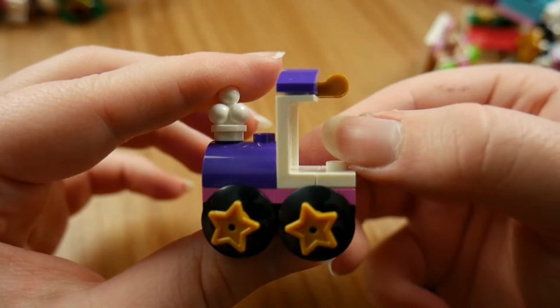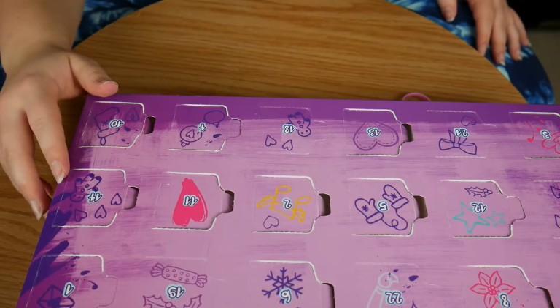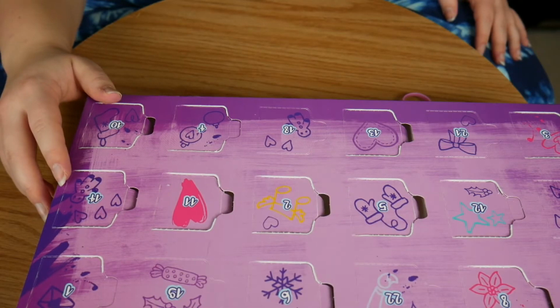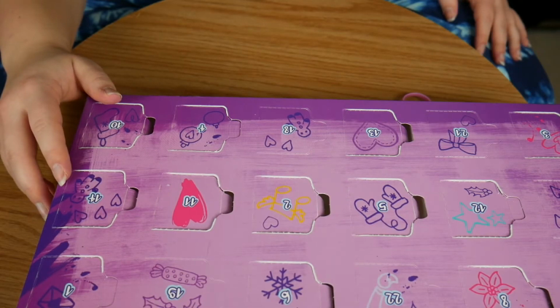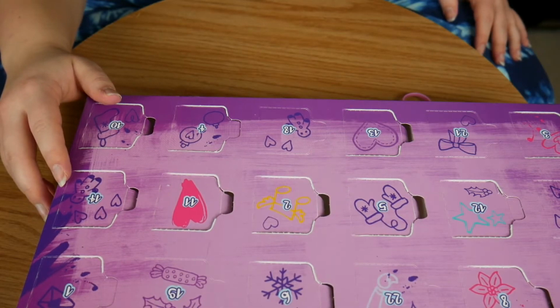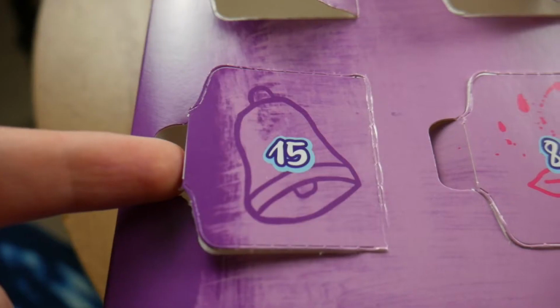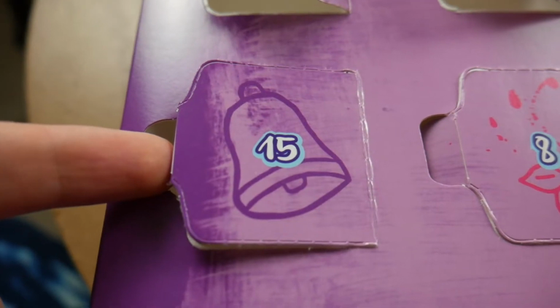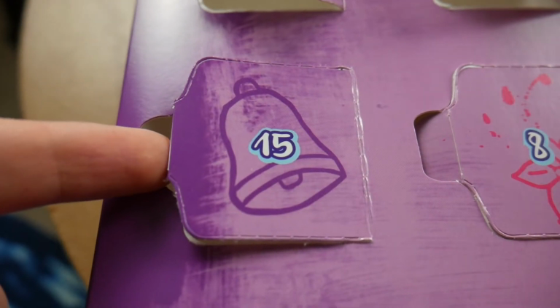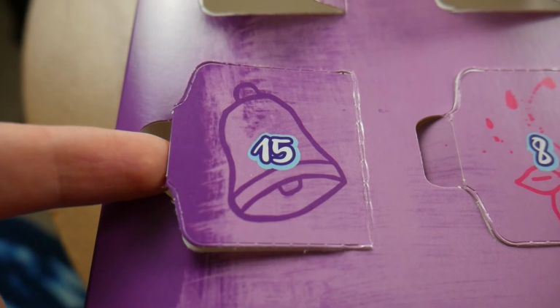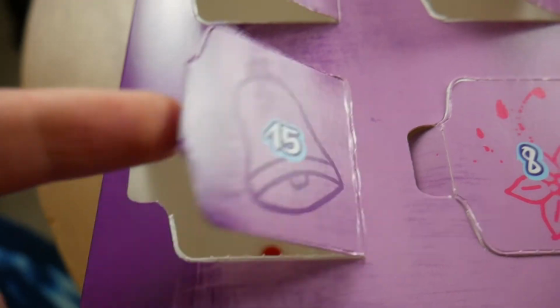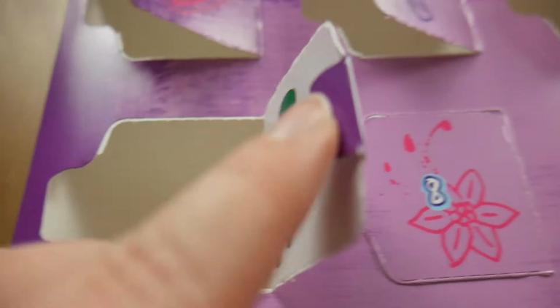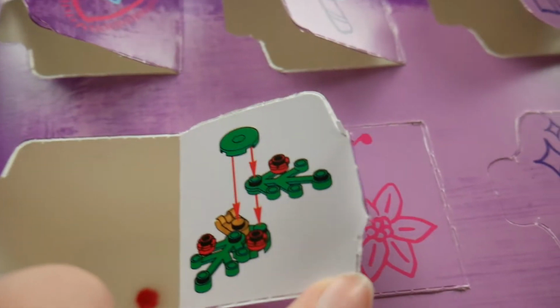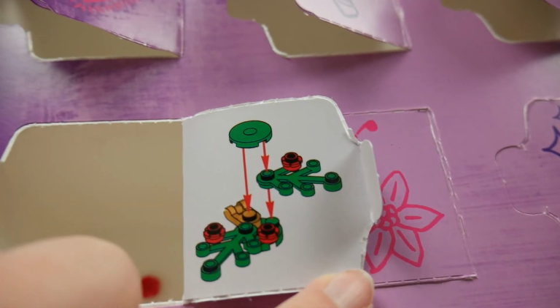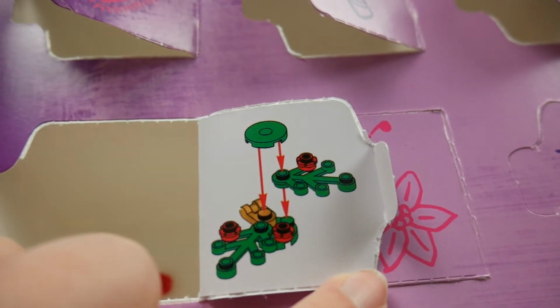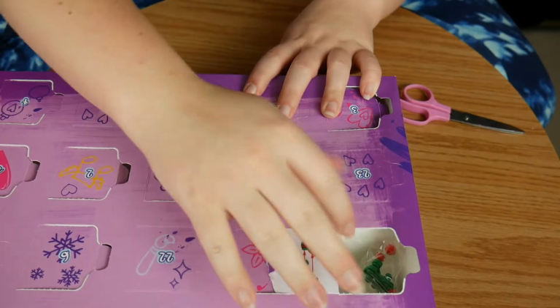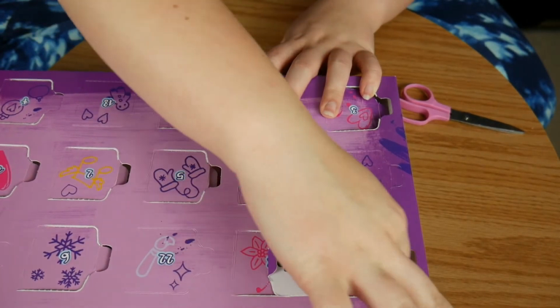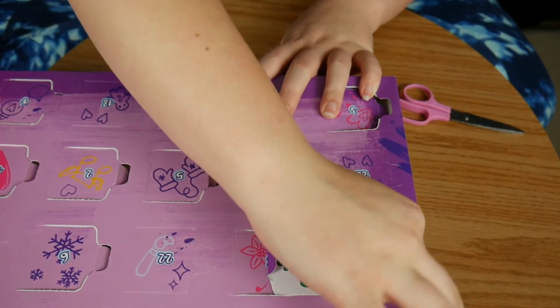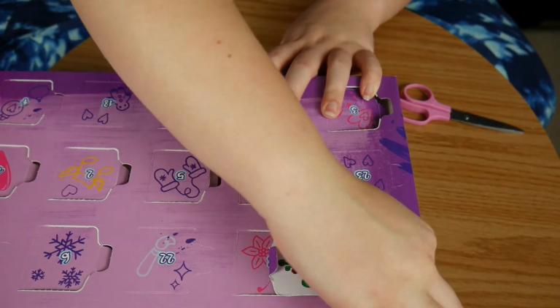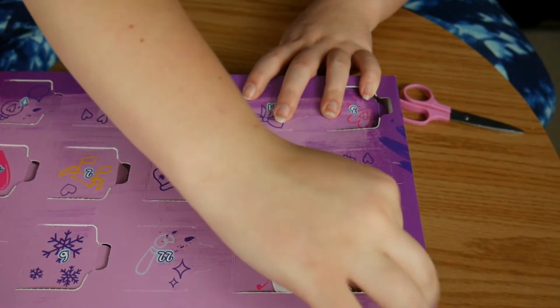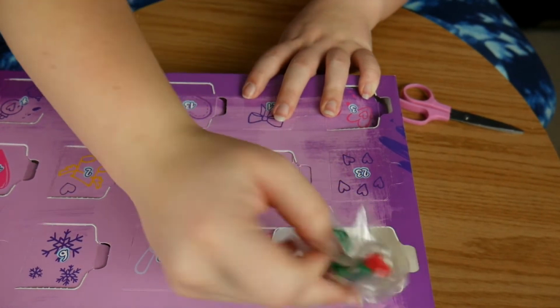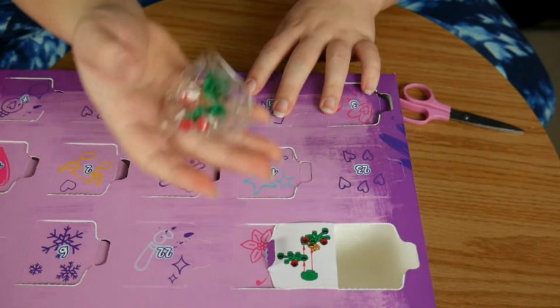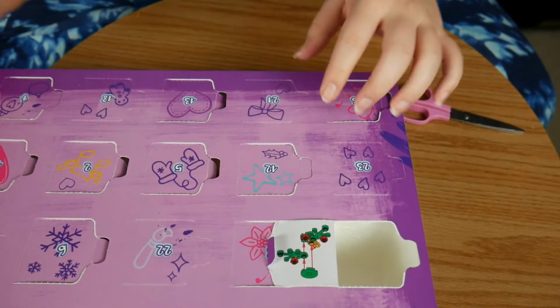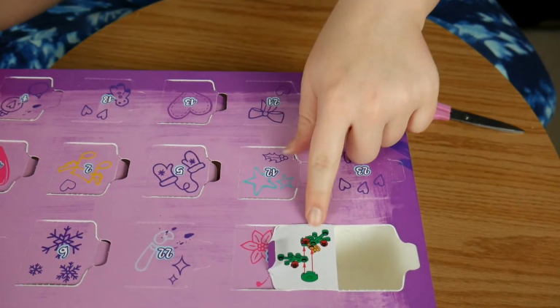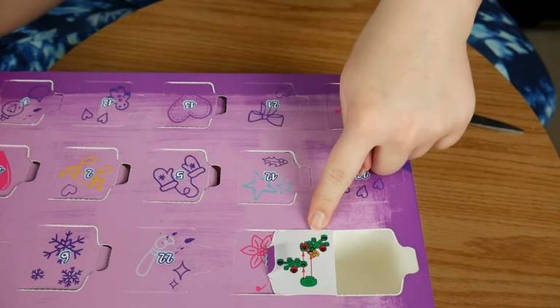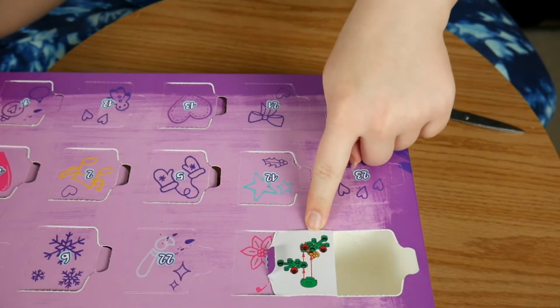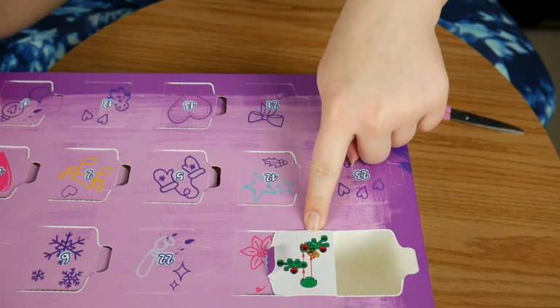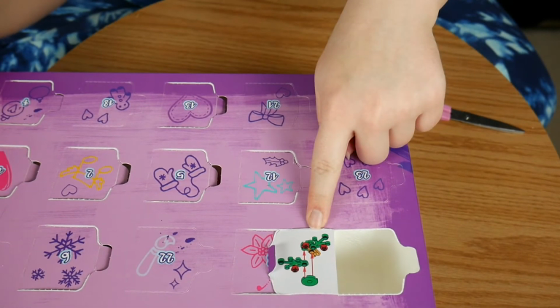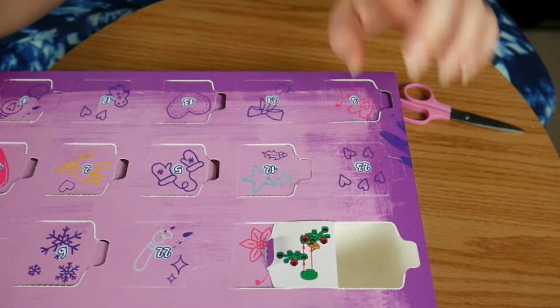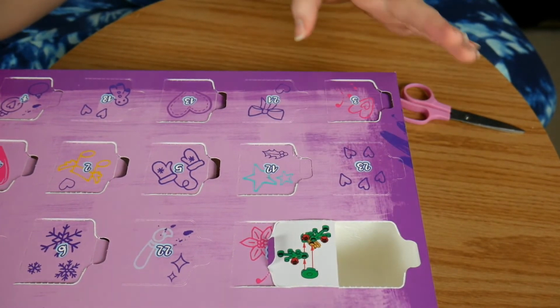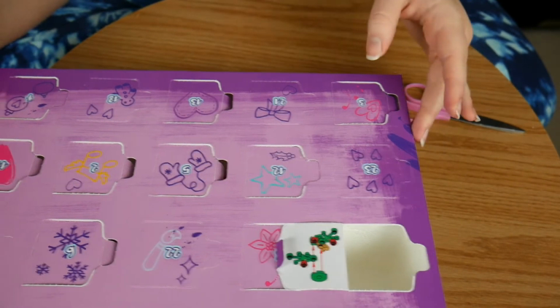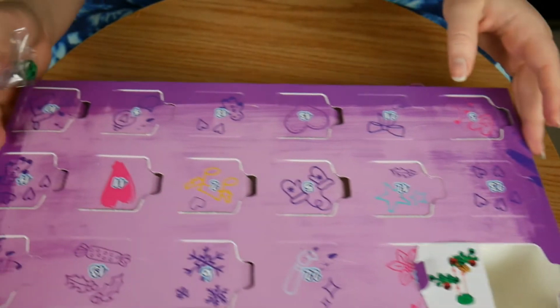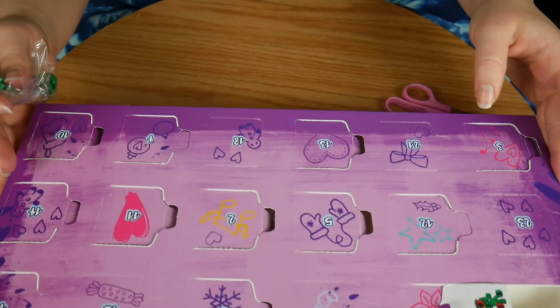Open number 15. And it seems to just be like a little garland or something like that.